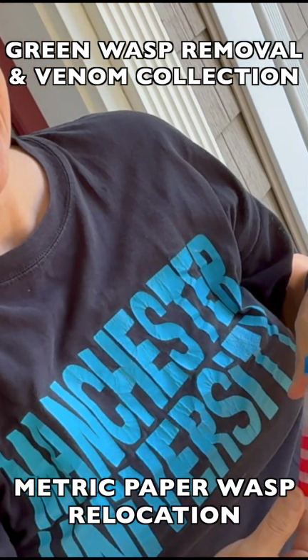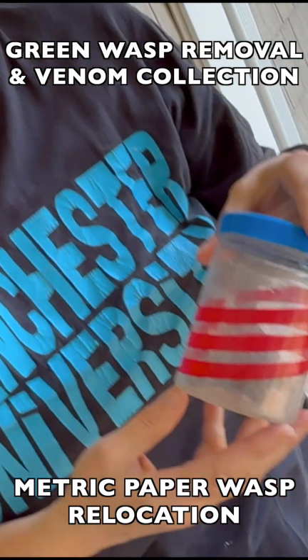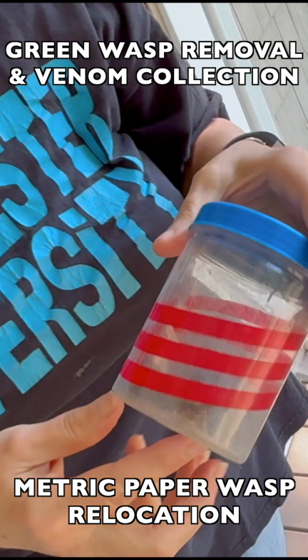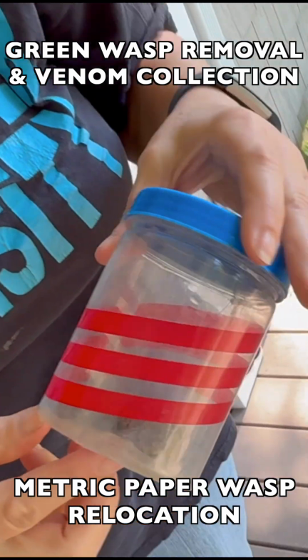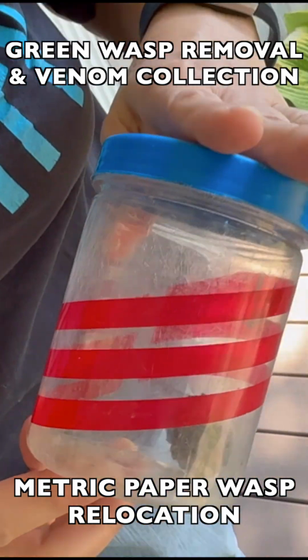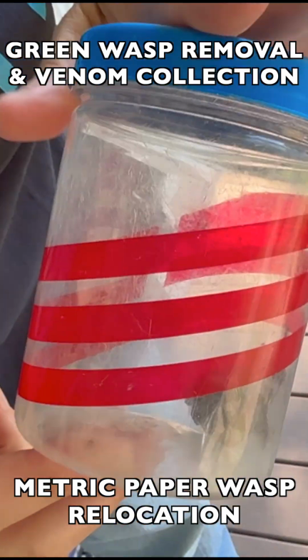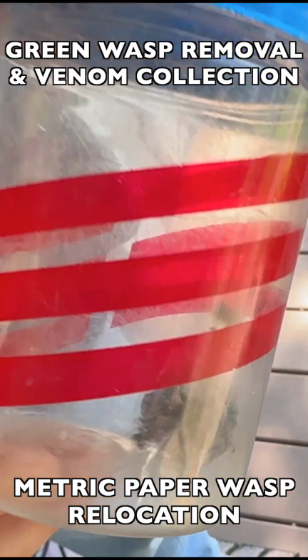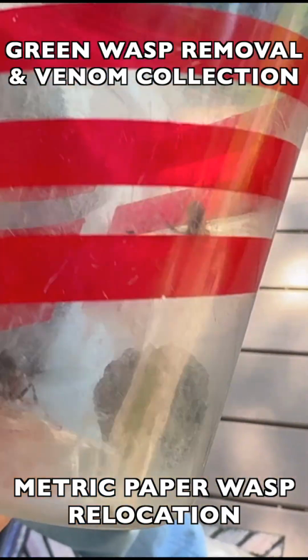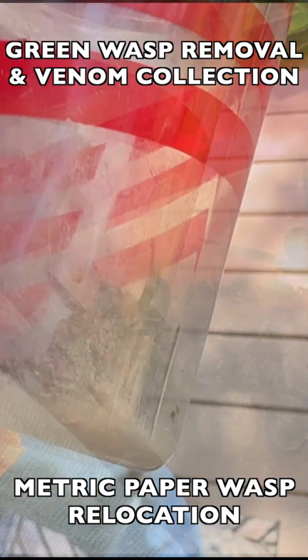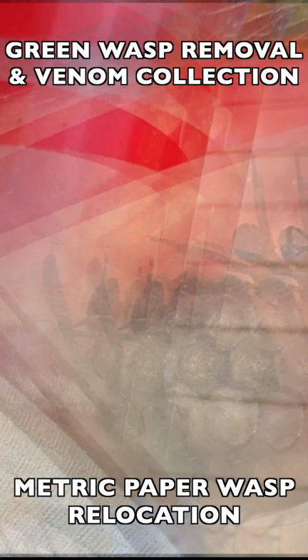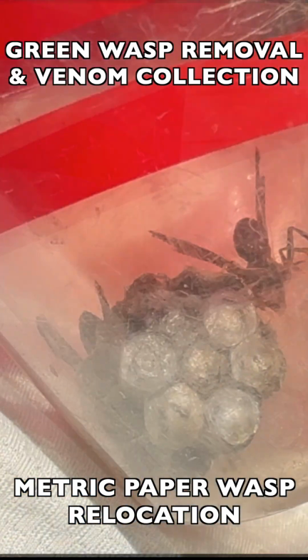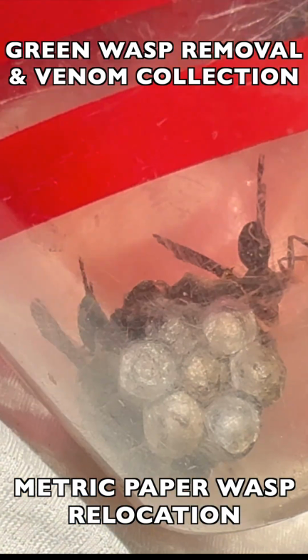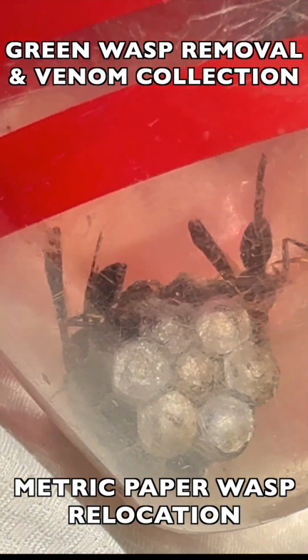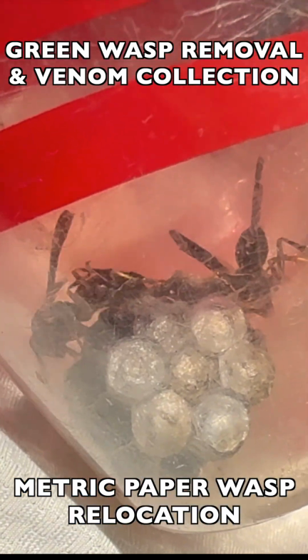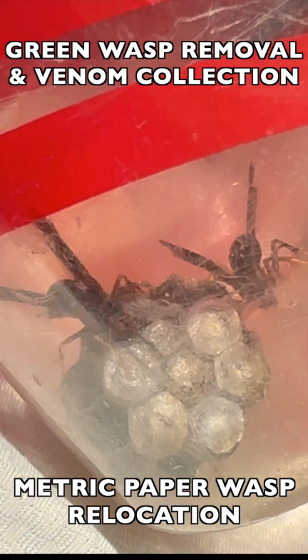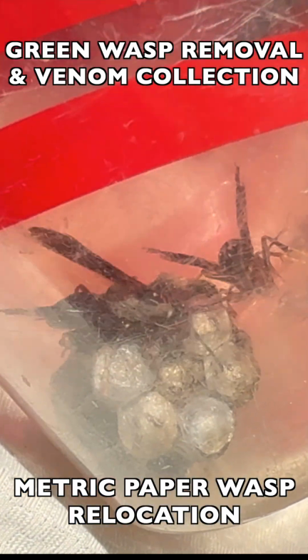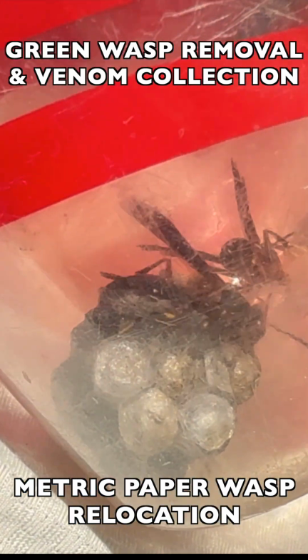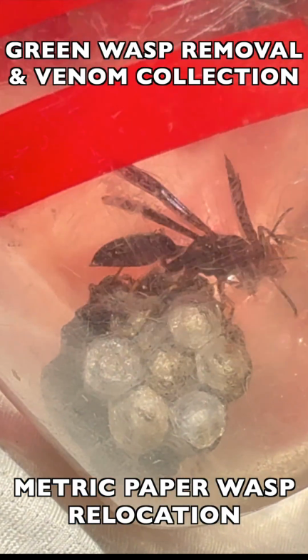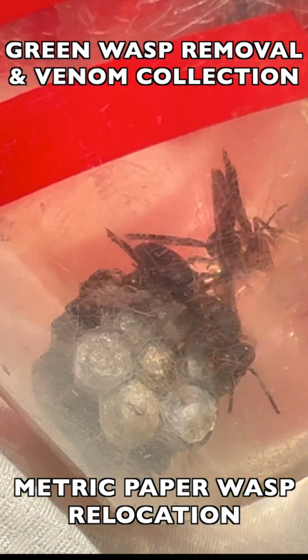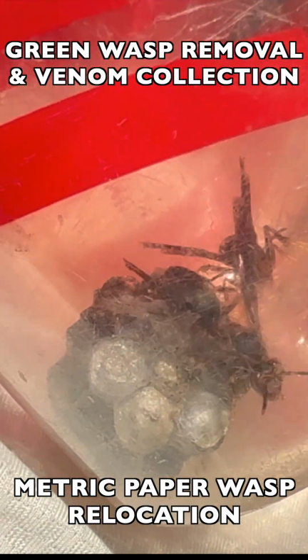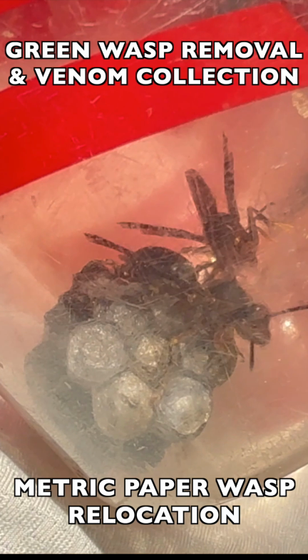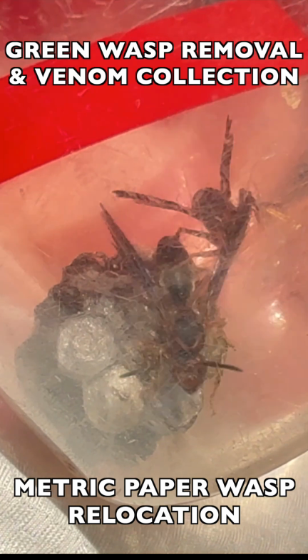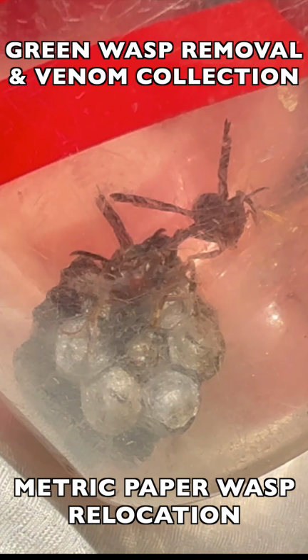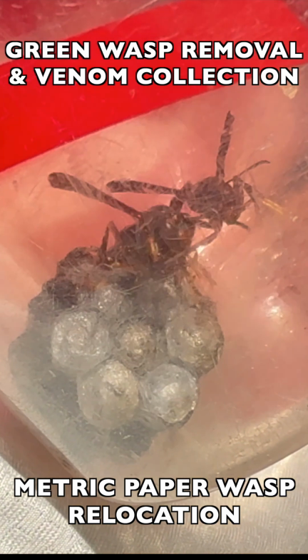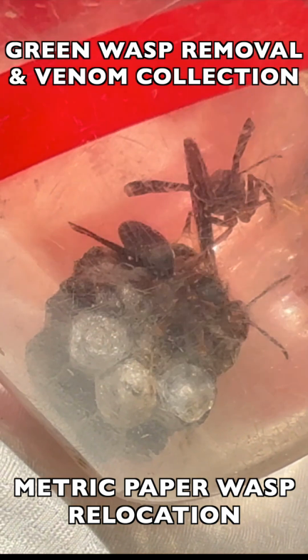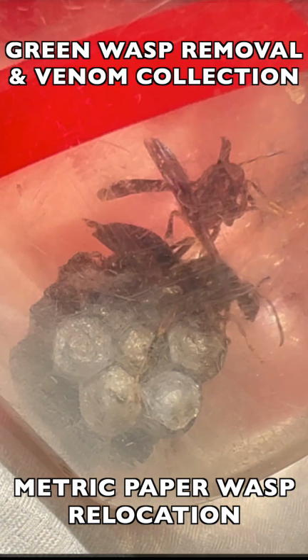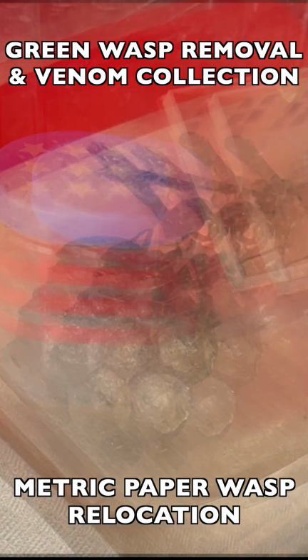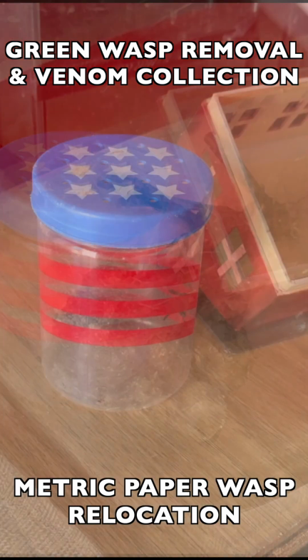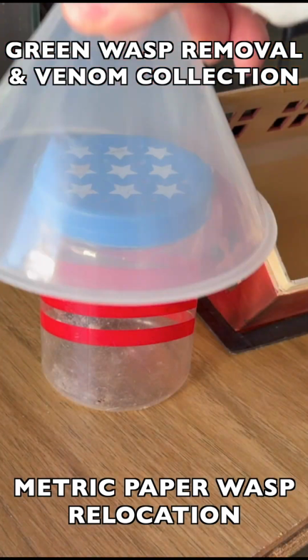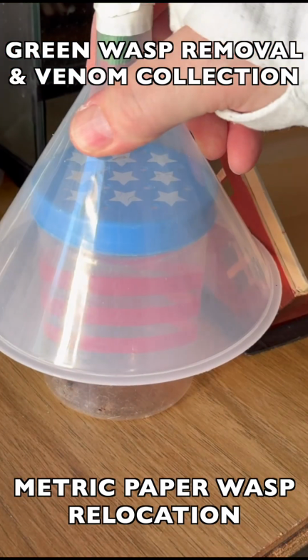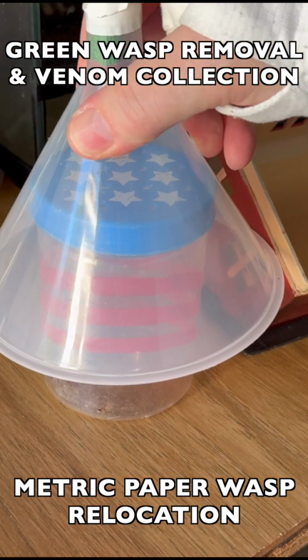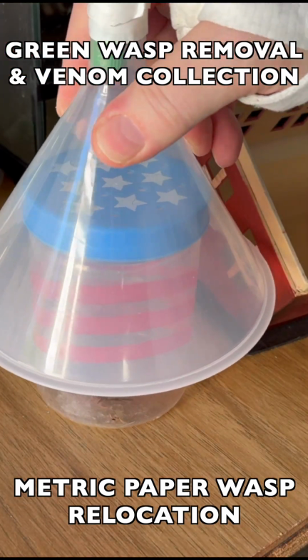As you can see here, we captured the original foundress and also a co-foundress, and there were seven silk-capped pupating wasps that had yet to be hatched out of this nest so far.